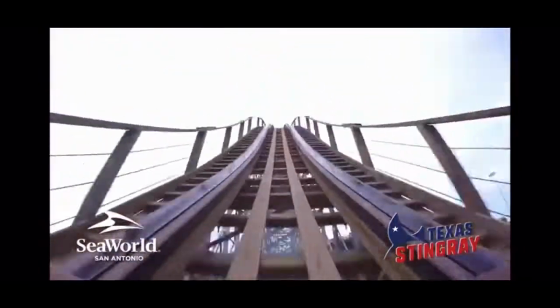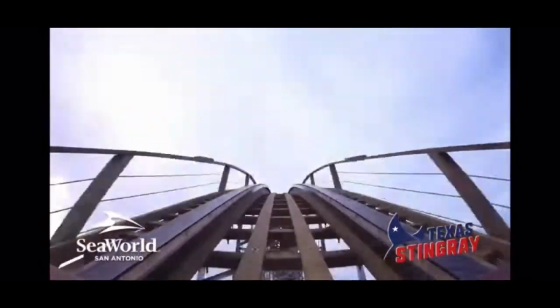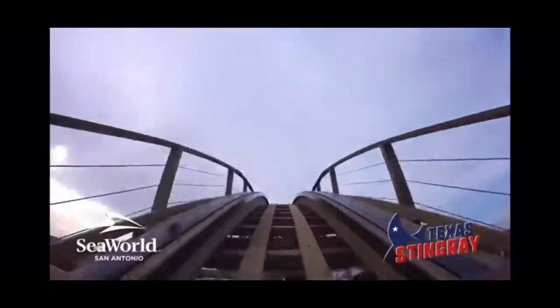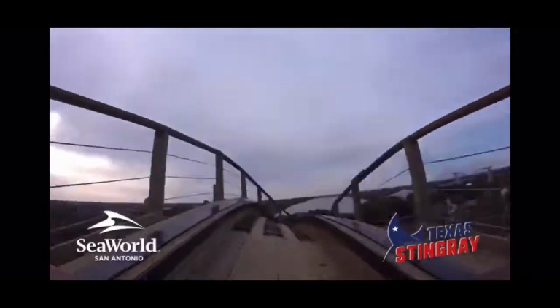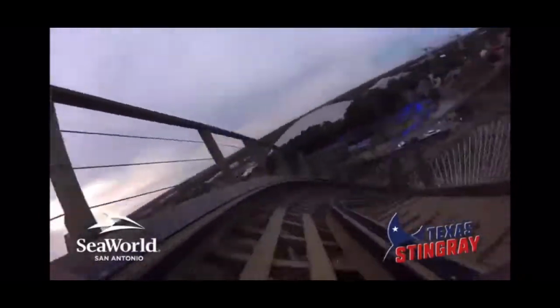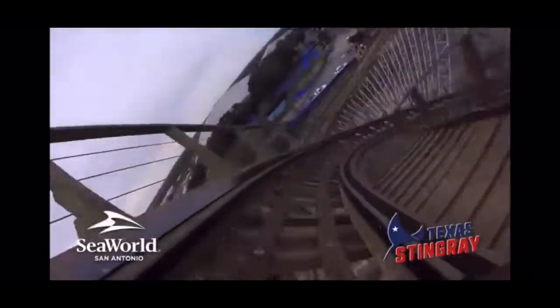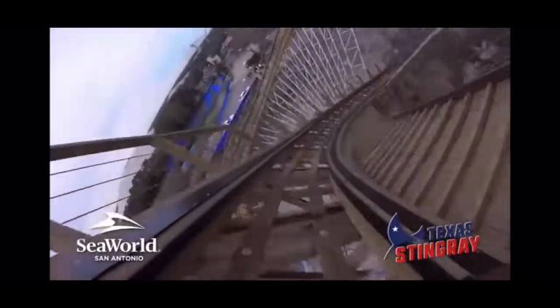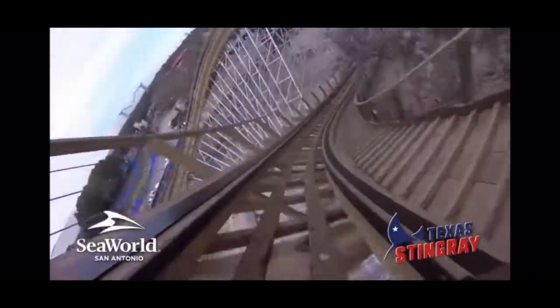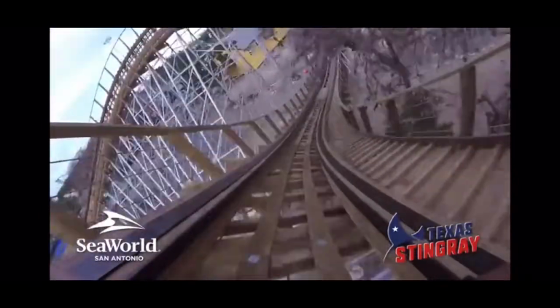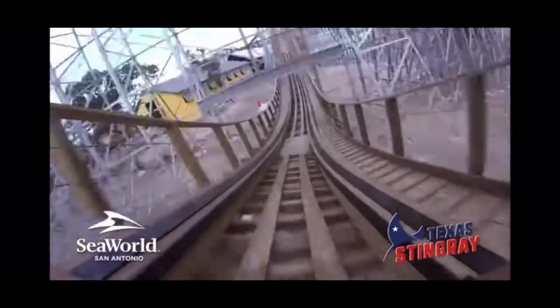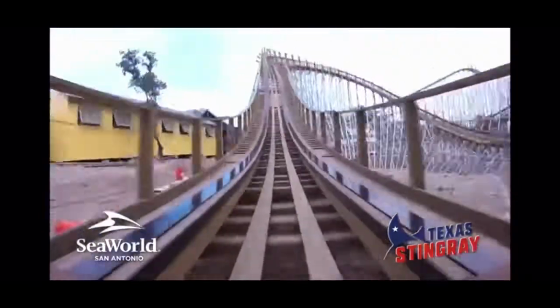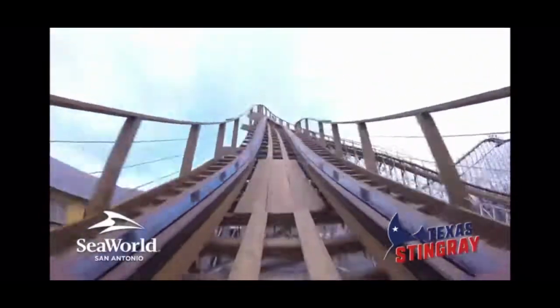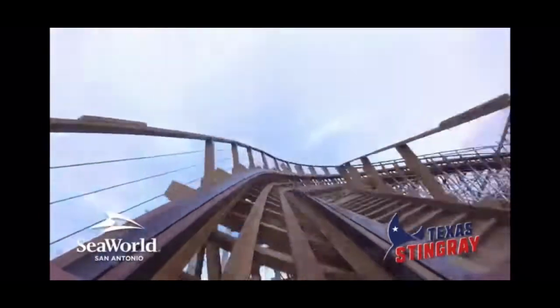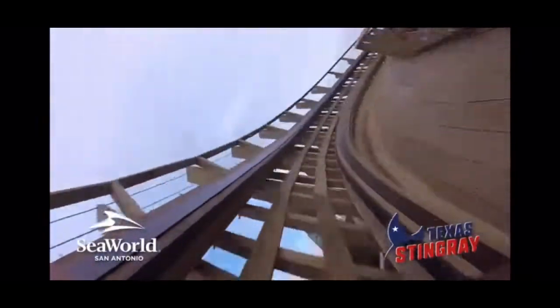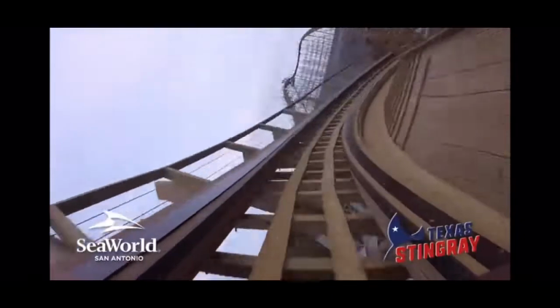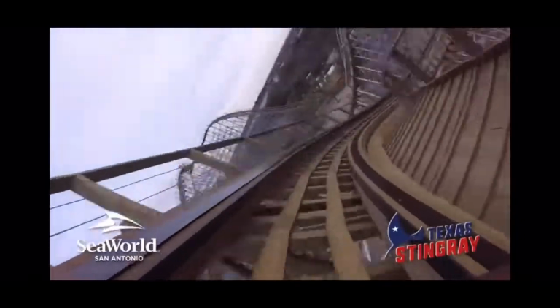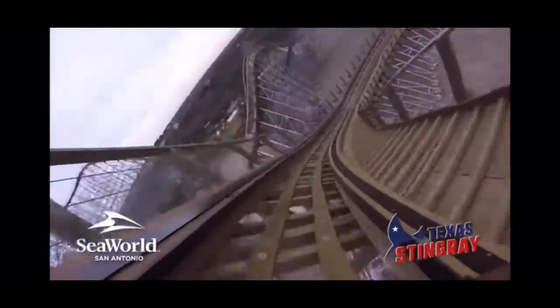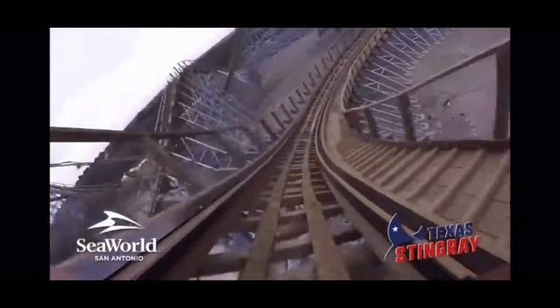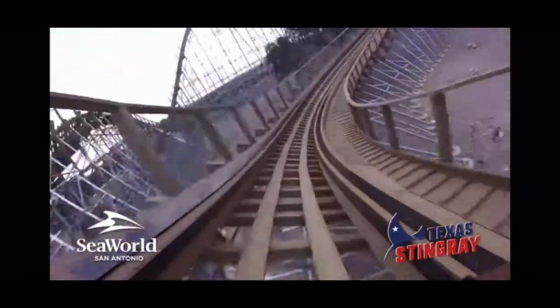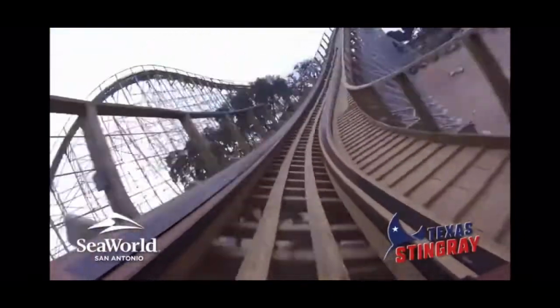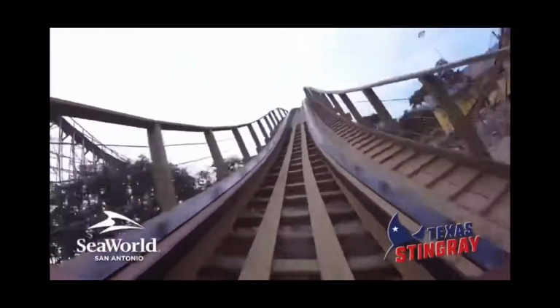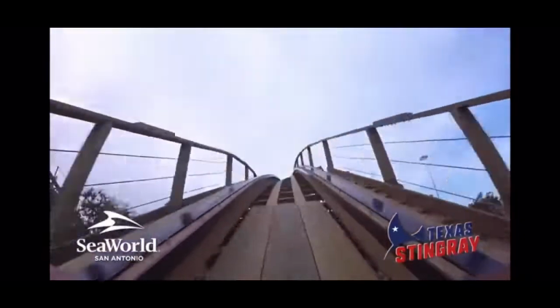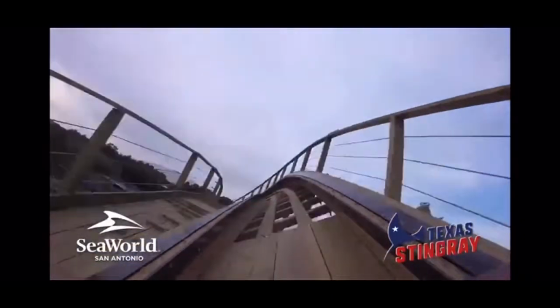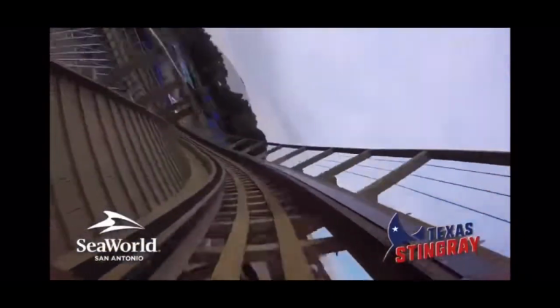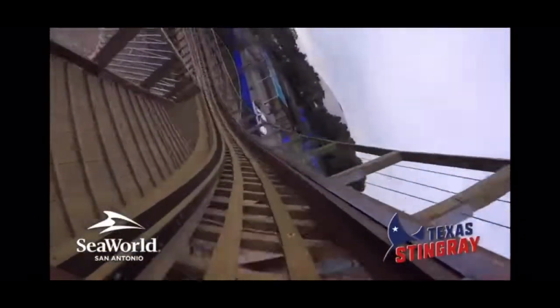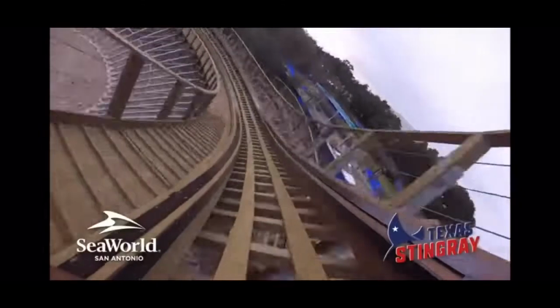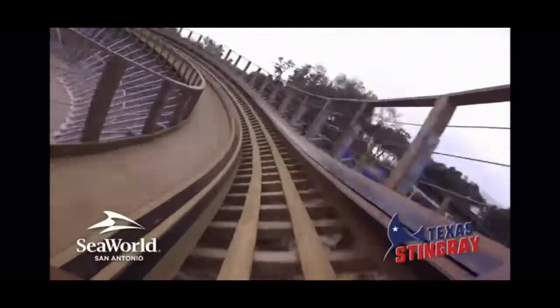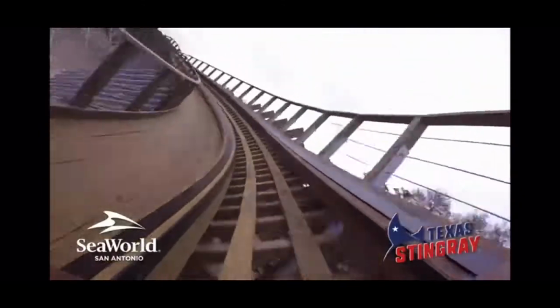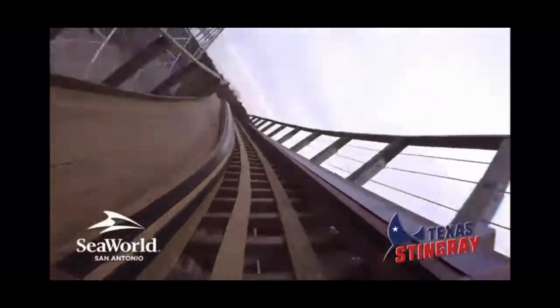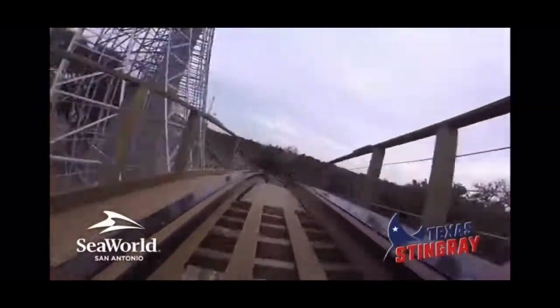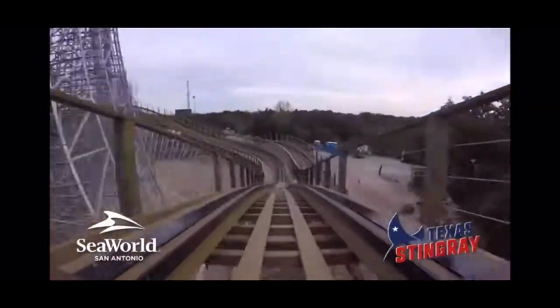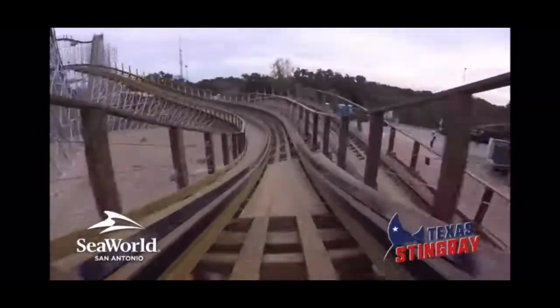I've ridden every North American GCI aside from Apocalypse and Gold Striker, and Texas Stingray falls number two behind Mystic Timbers. Overall, this is a very good woody that will only get better over time, featuring a very unique layout for a GCI filled with not only strong laterals, but some impressive airtime moments.